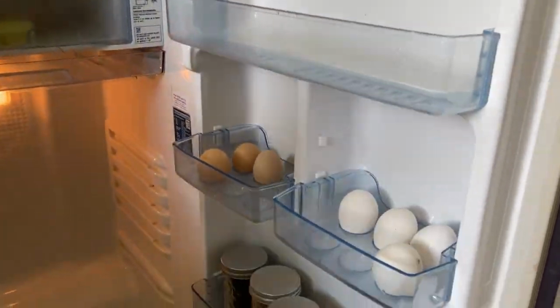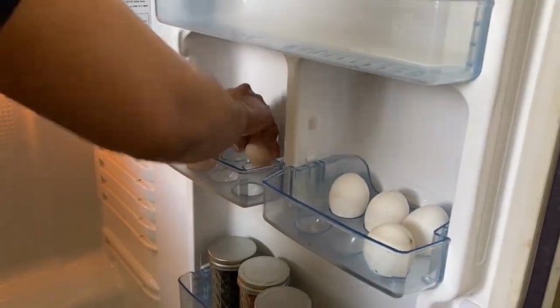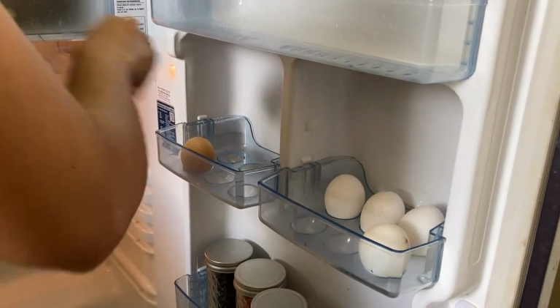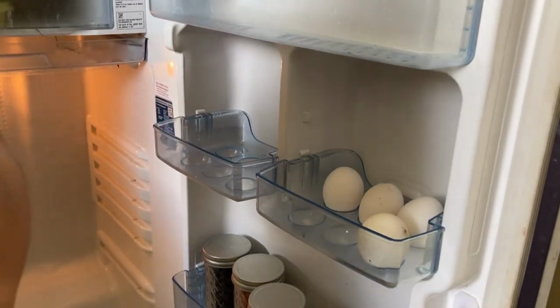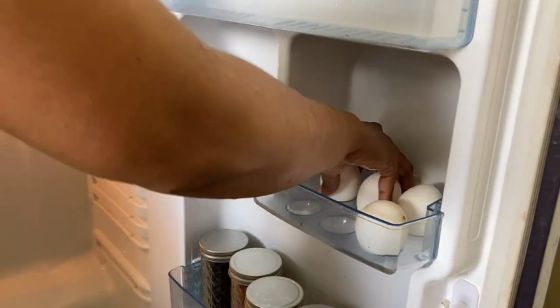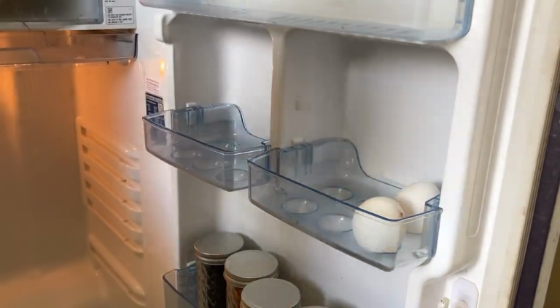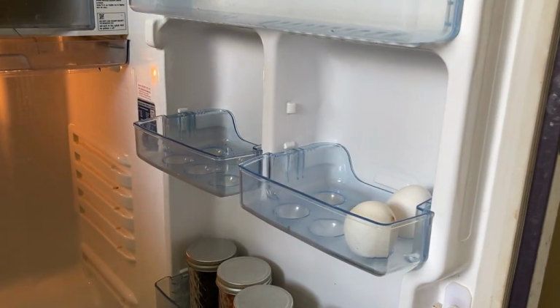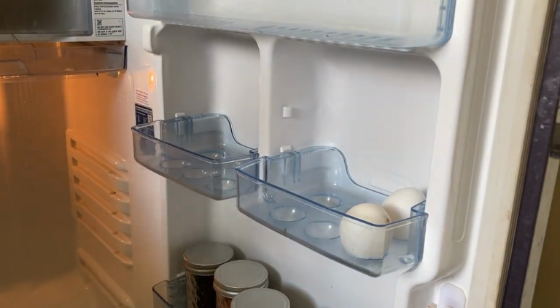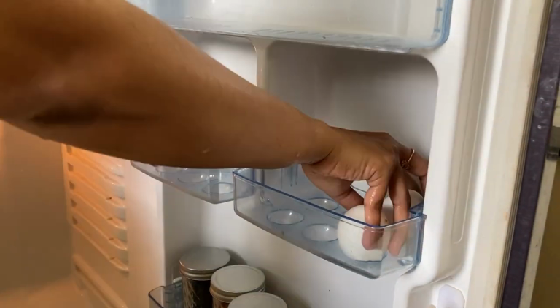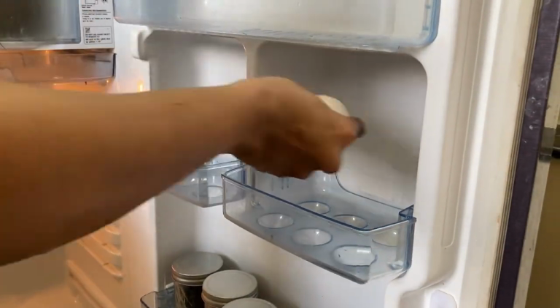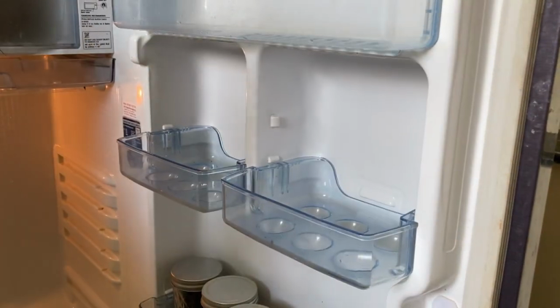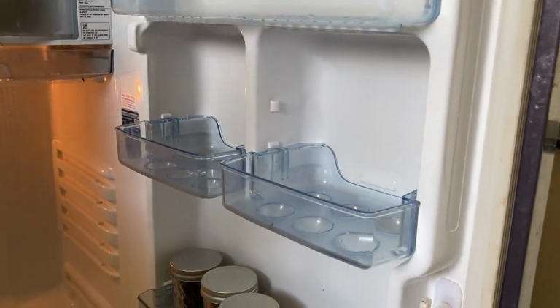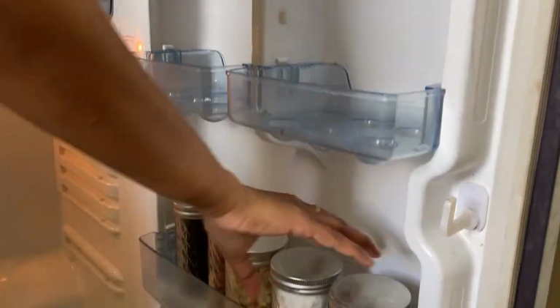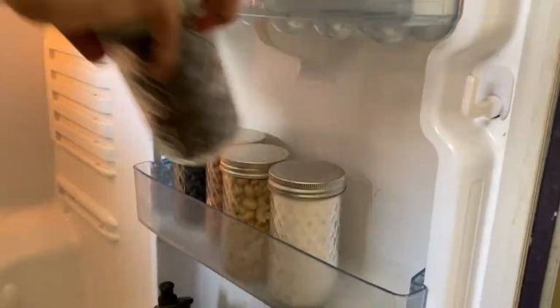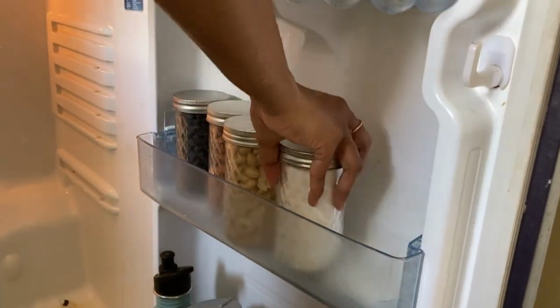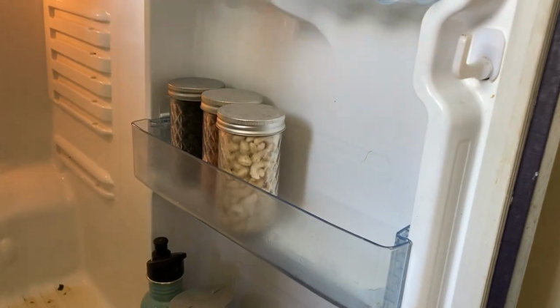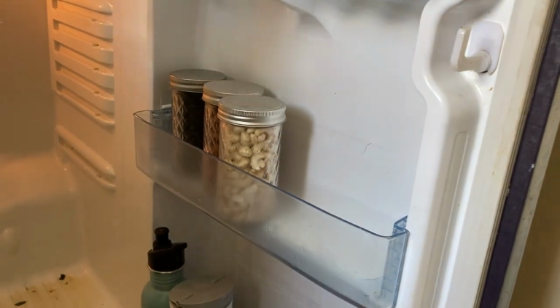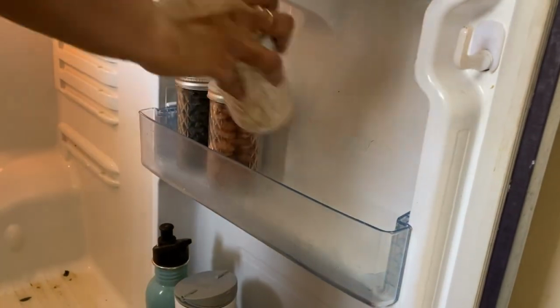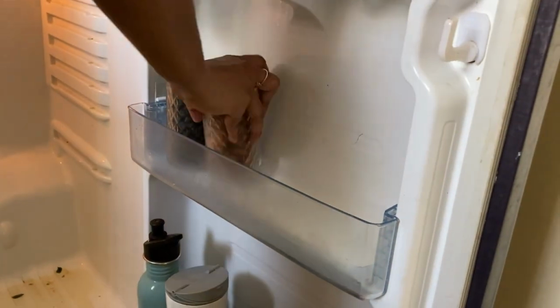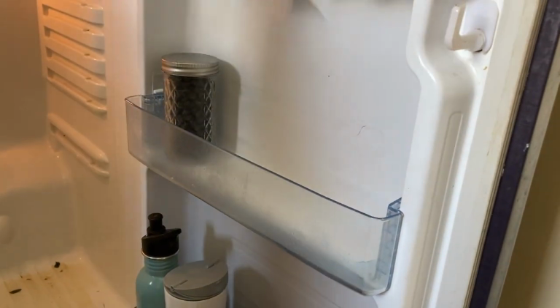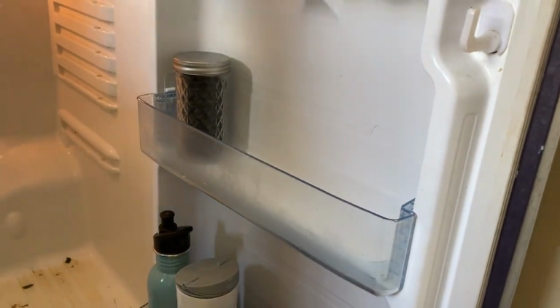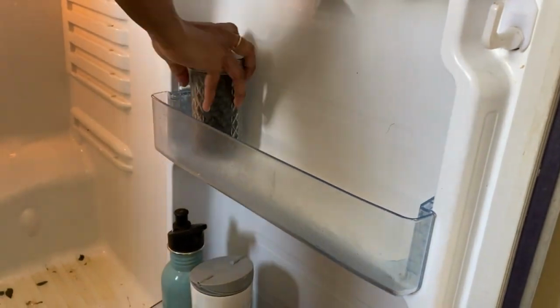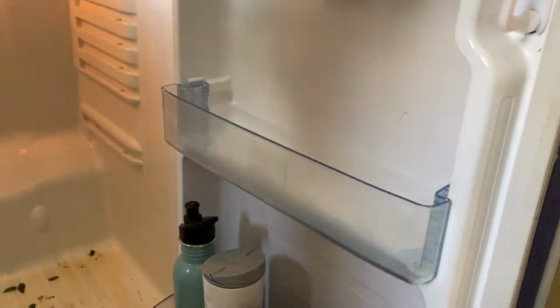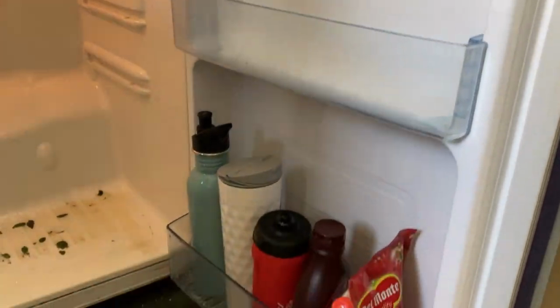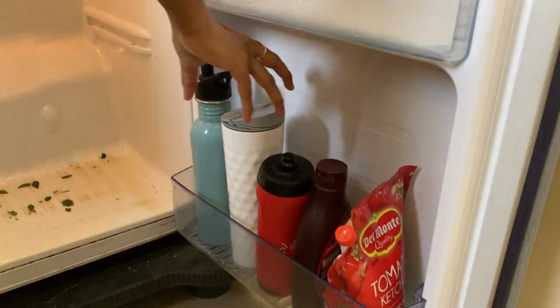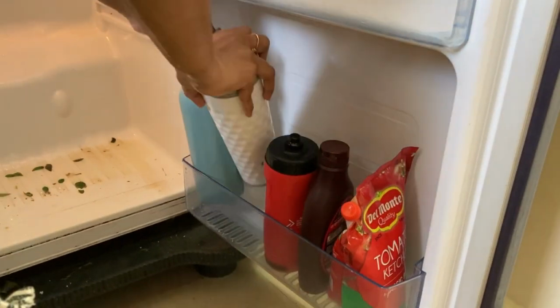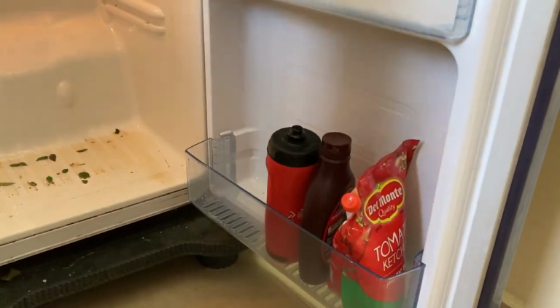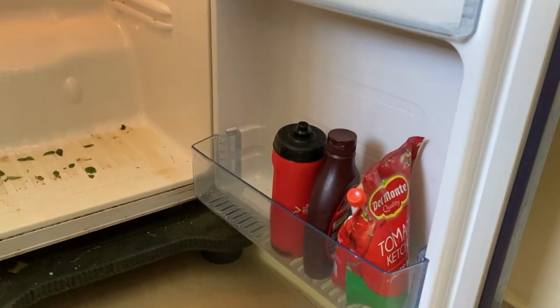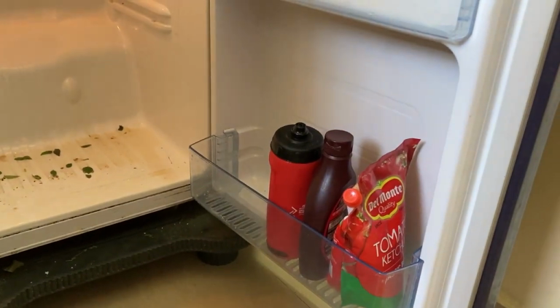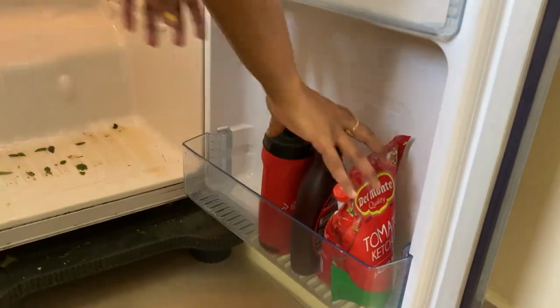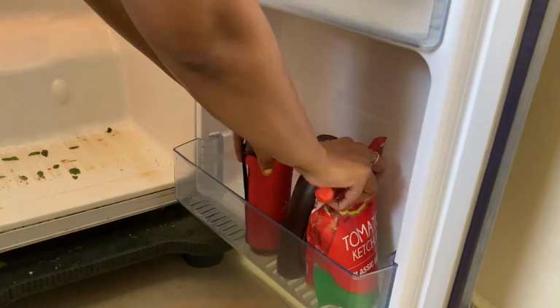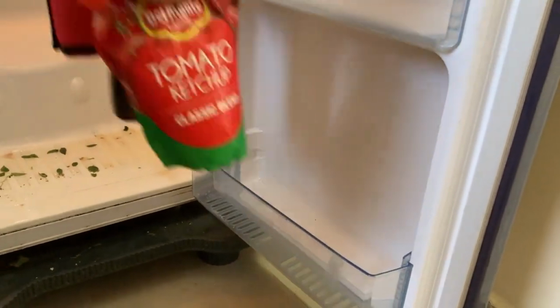This is all last week's leftovers. Egg. This rack will be filled with nuts. This is a water bottle.